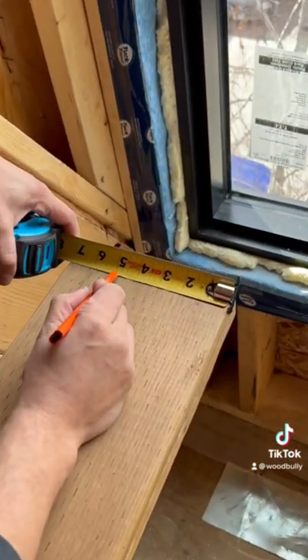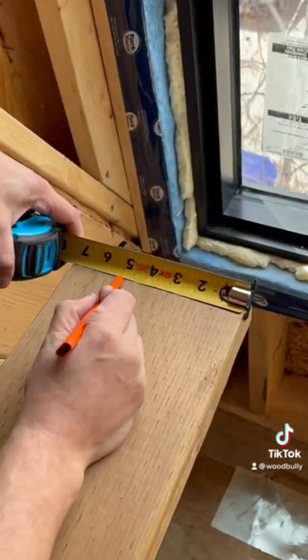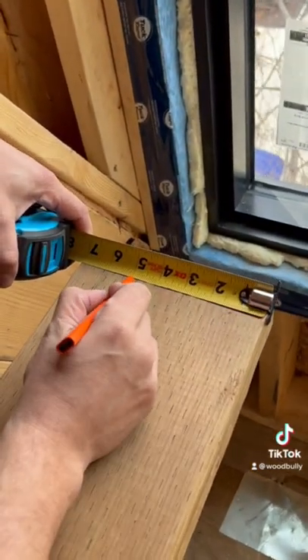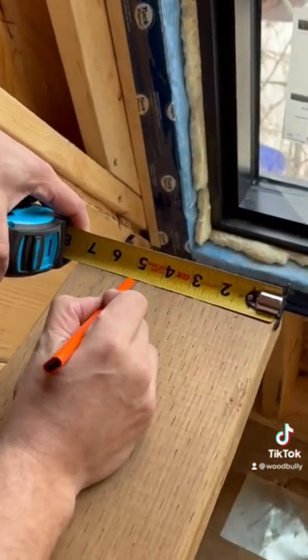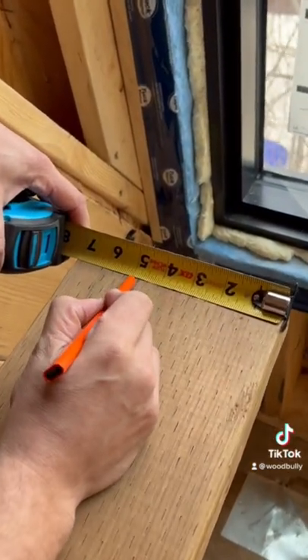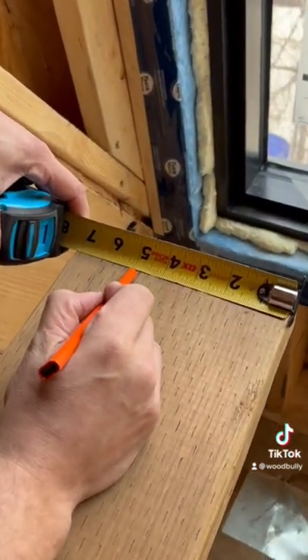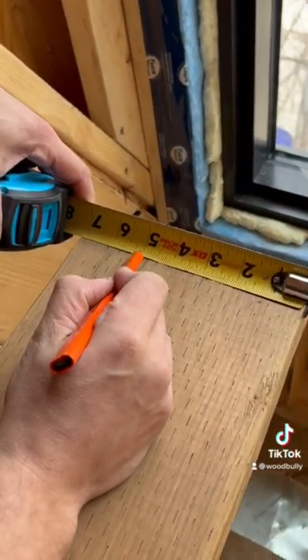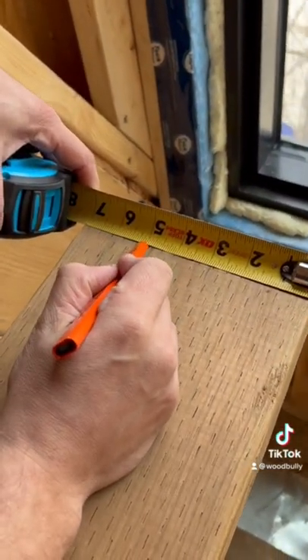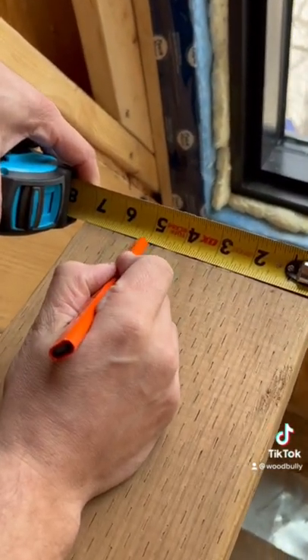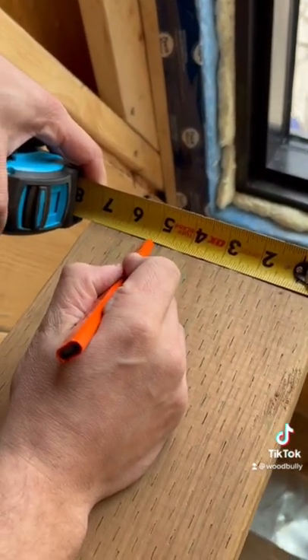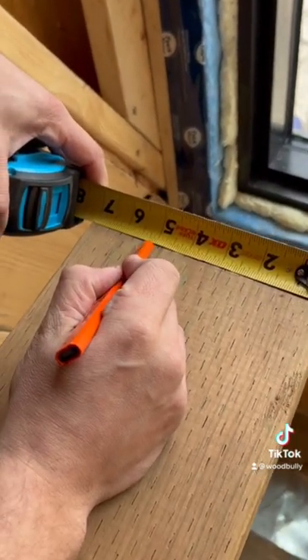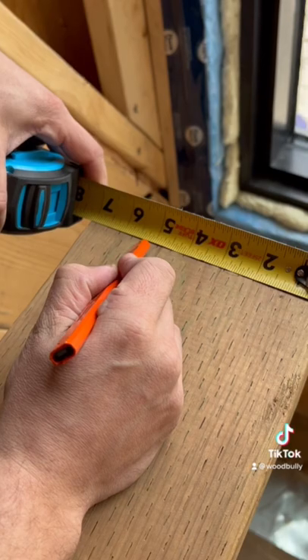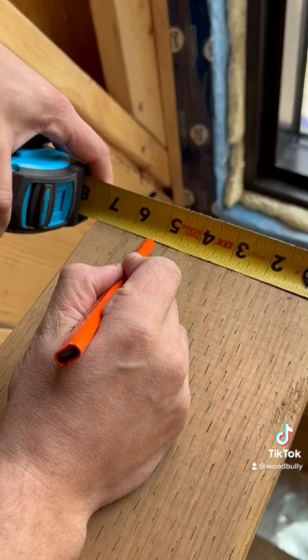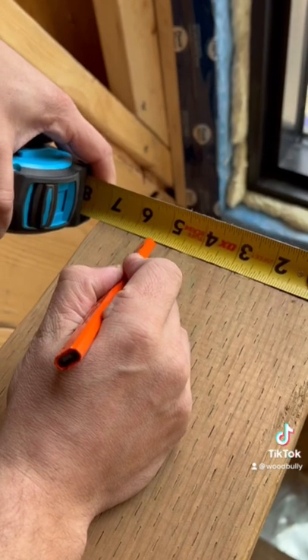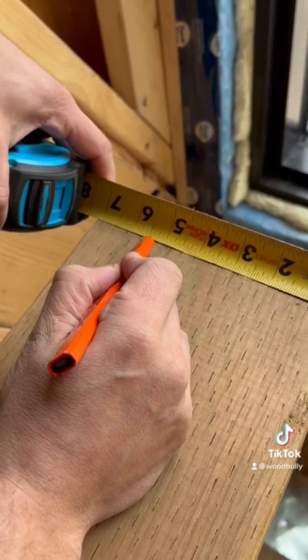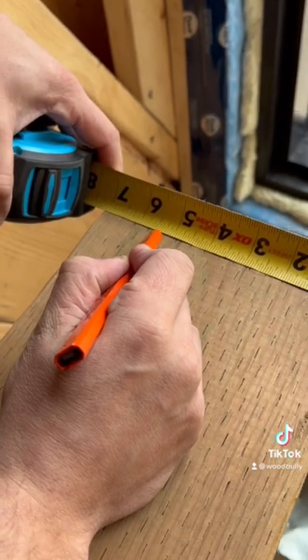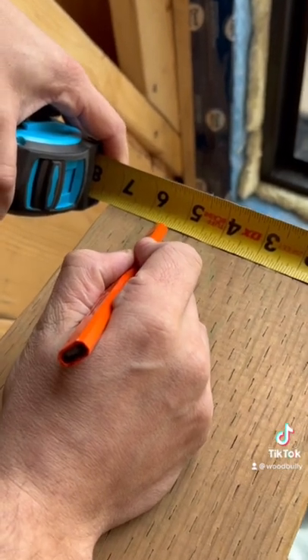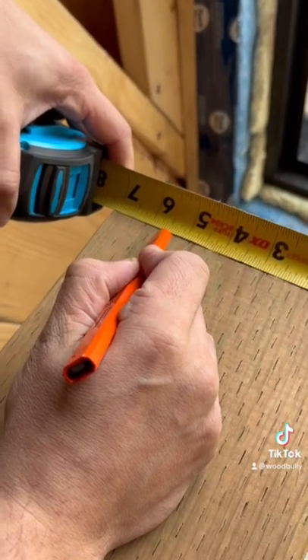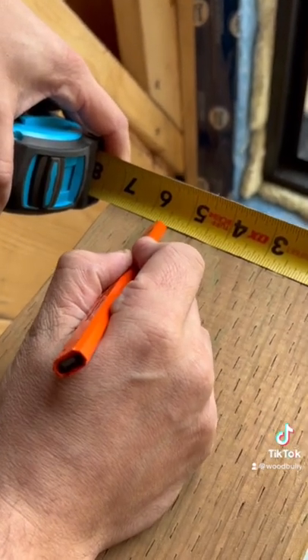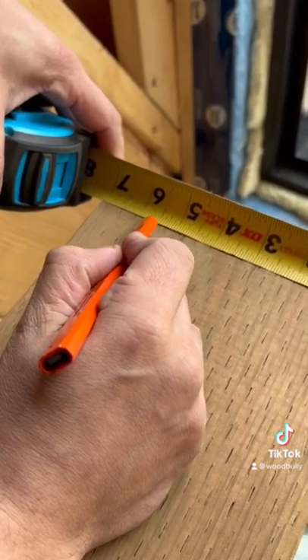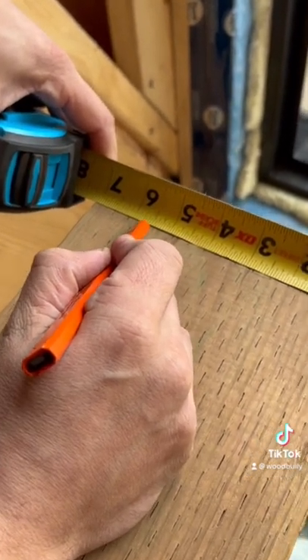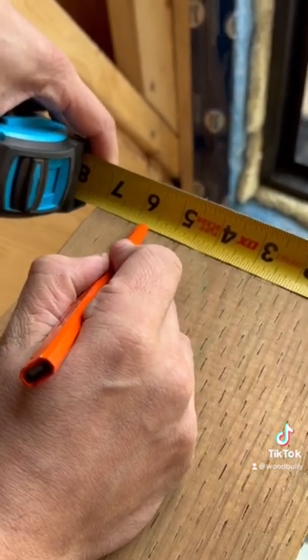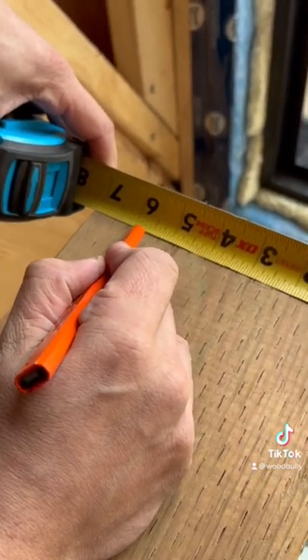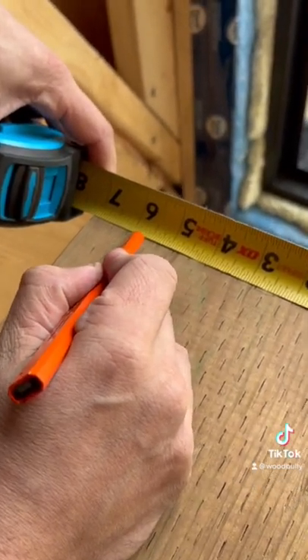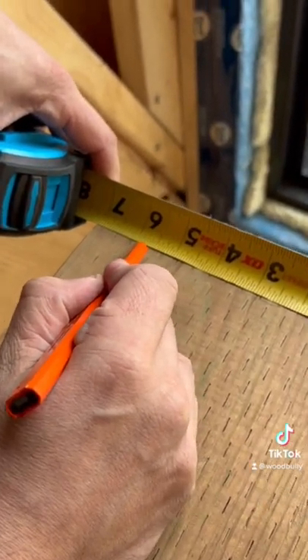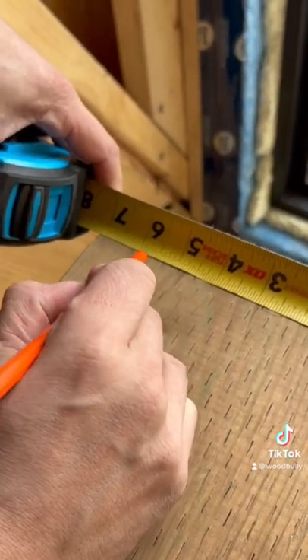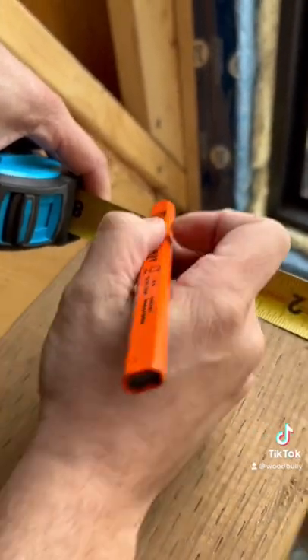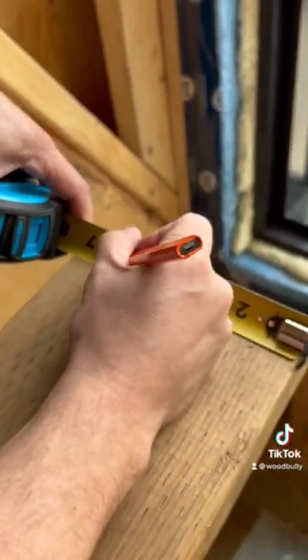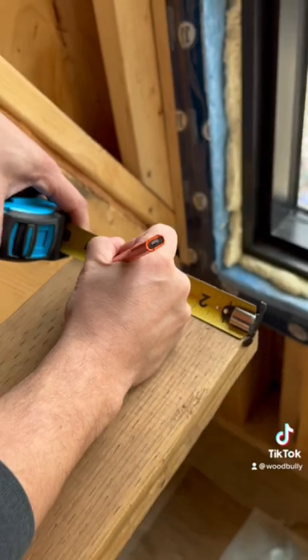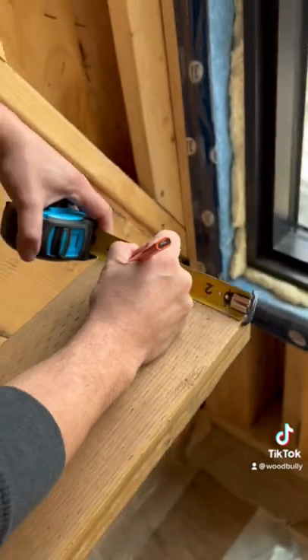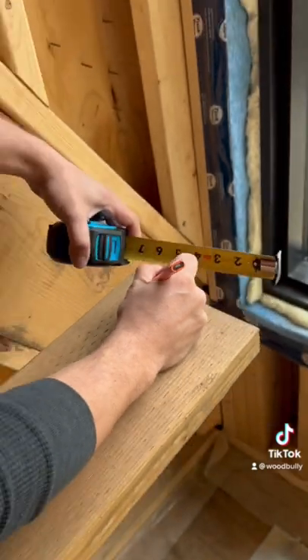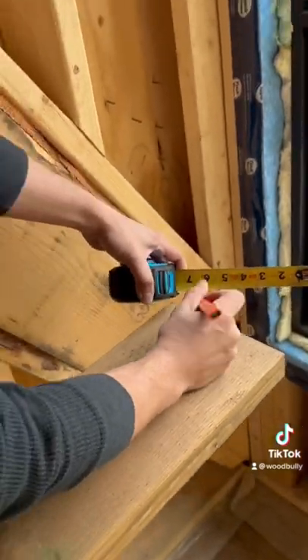Here's 5, and then we'll just count 13 of these: 1, 2, 3, 4, 5, 6, 7, 8, 9, 10, 11, 12, 13. That's 5 and 13 sixteenths.